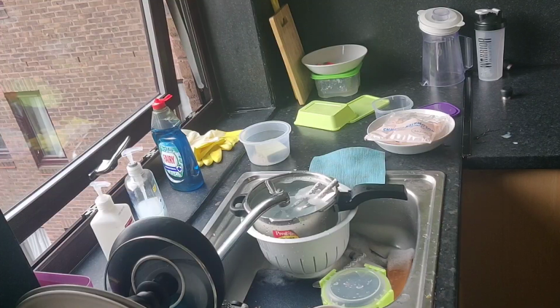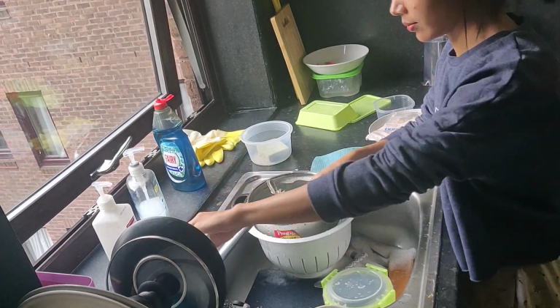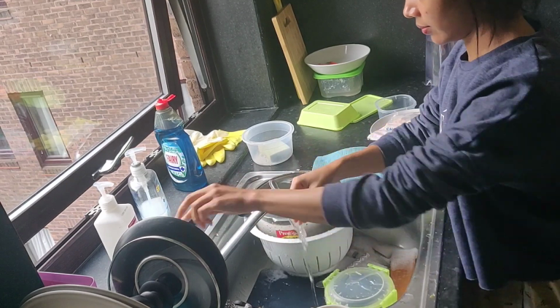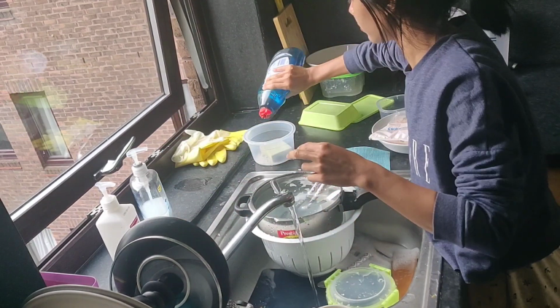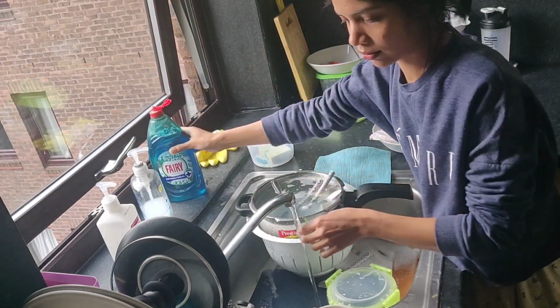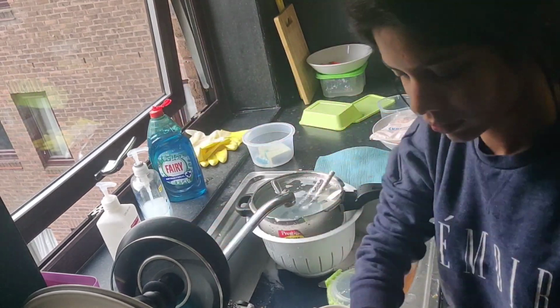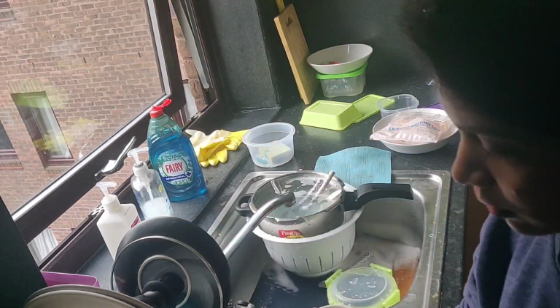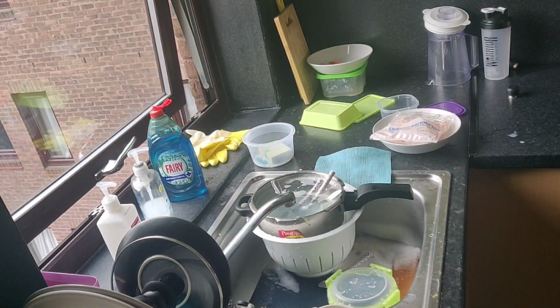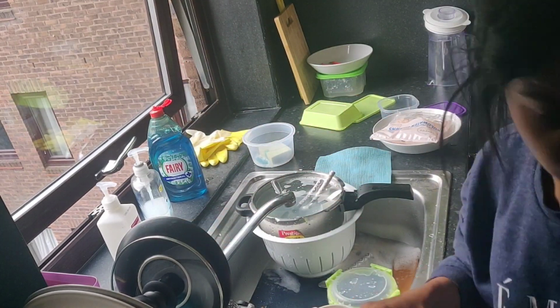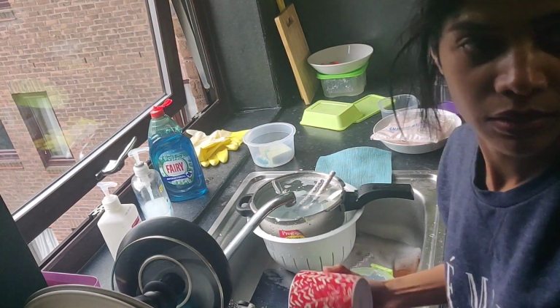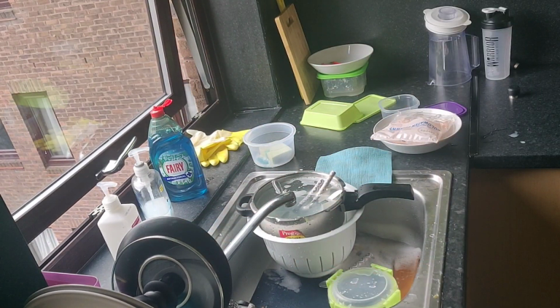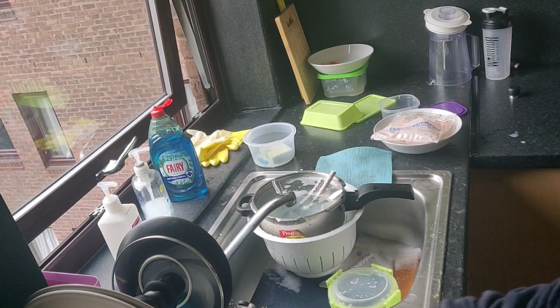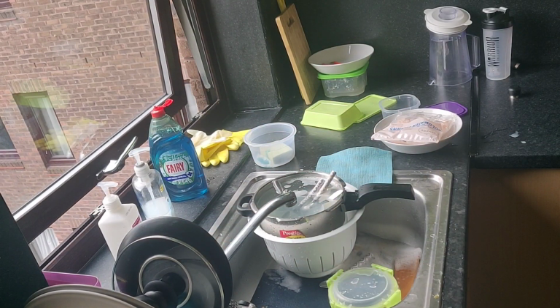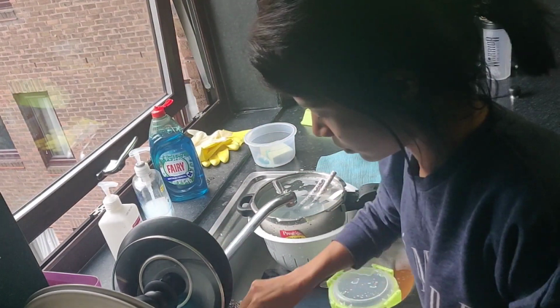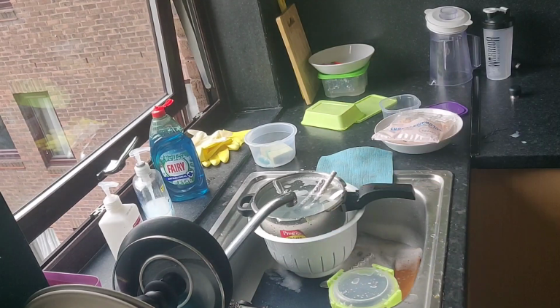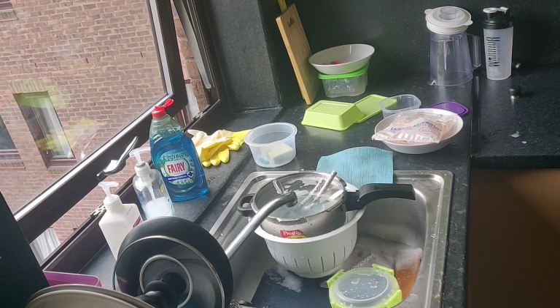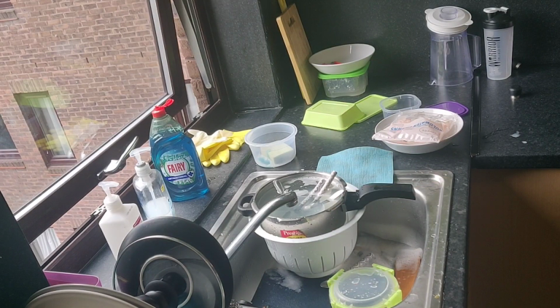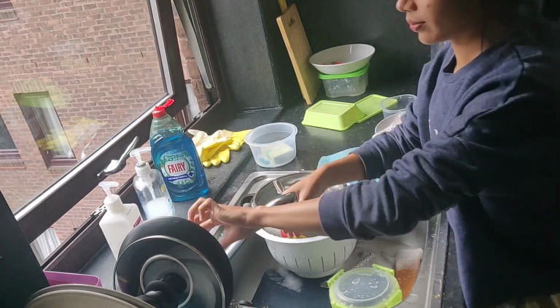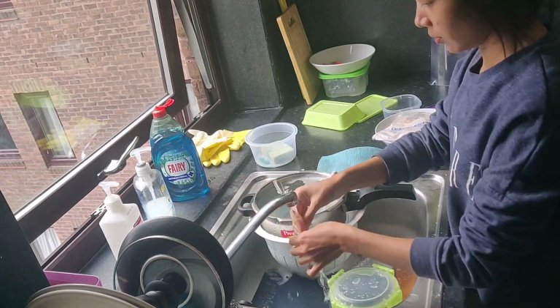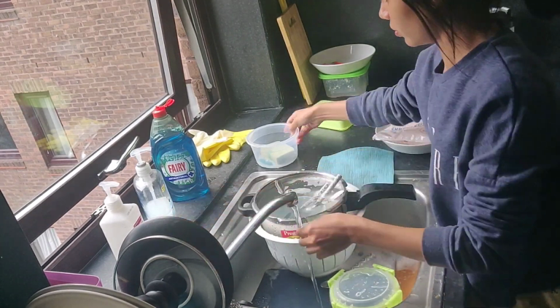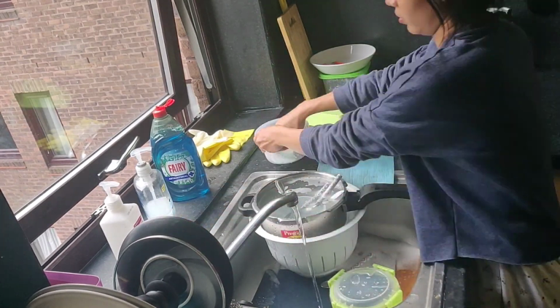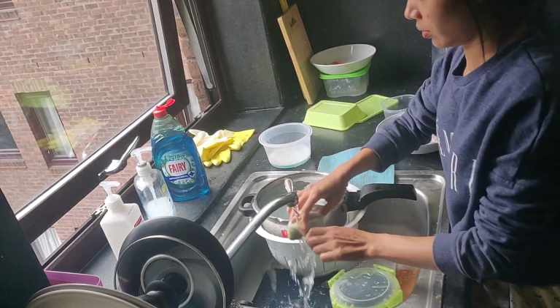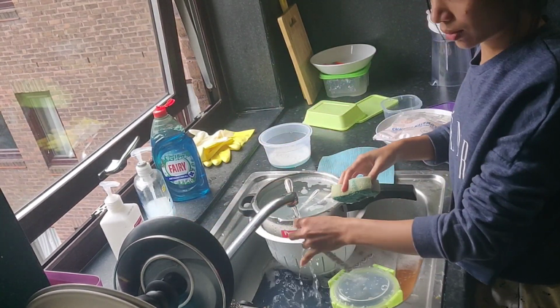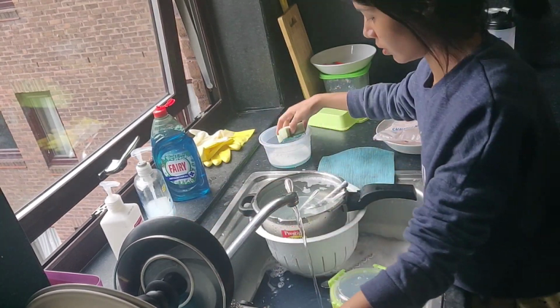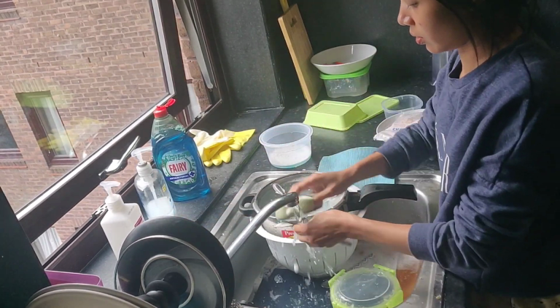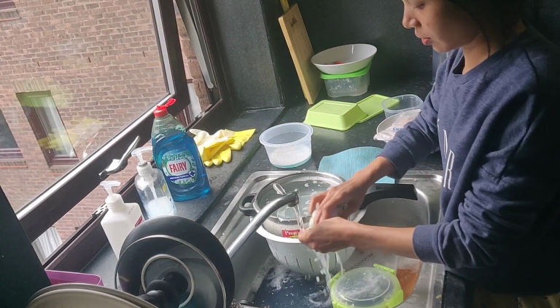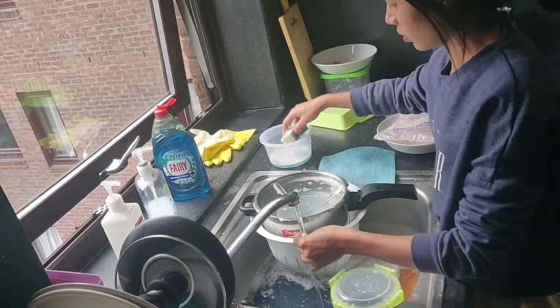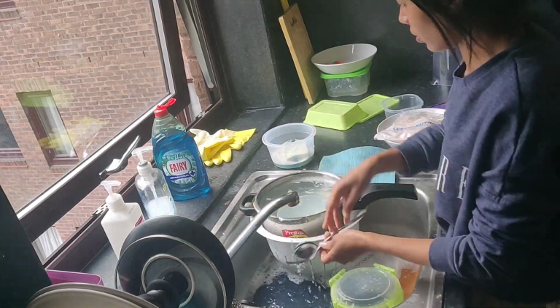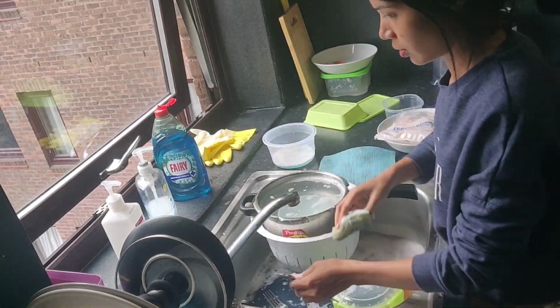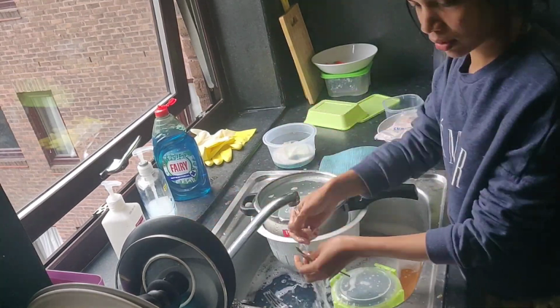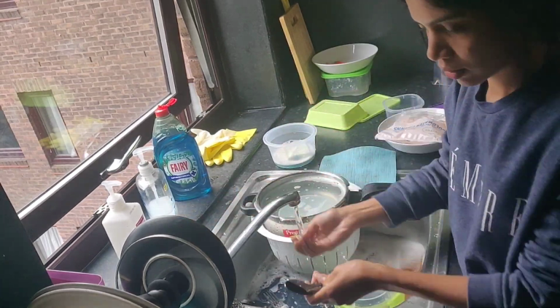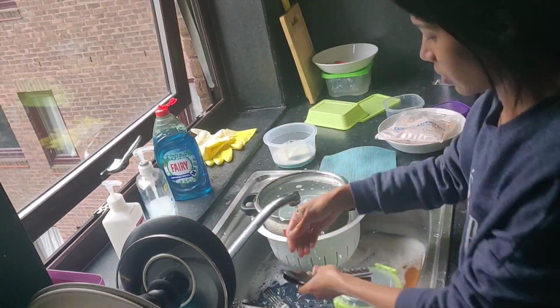To begin, I first decided to clear the sink that had all the dirty dishes, so that I could put them away once they are all dried up. This would kind of clear up this area of the kitchen.